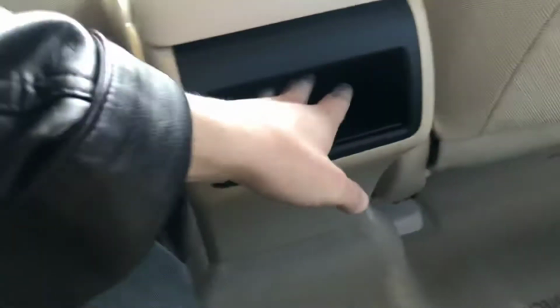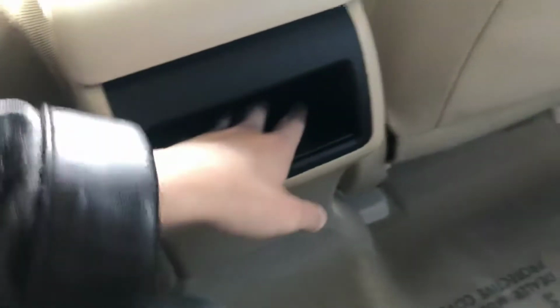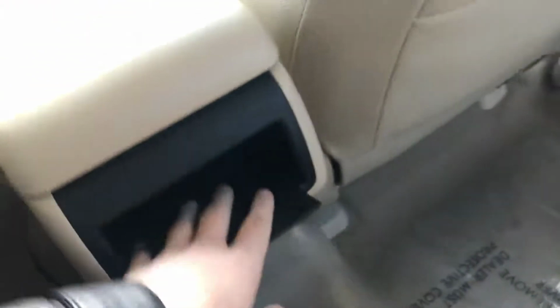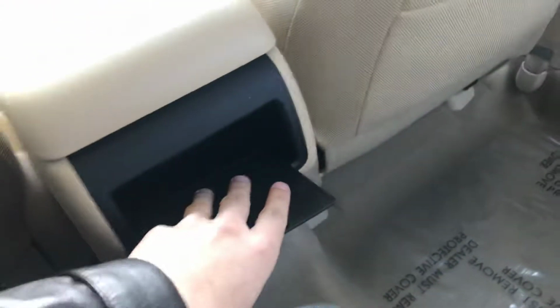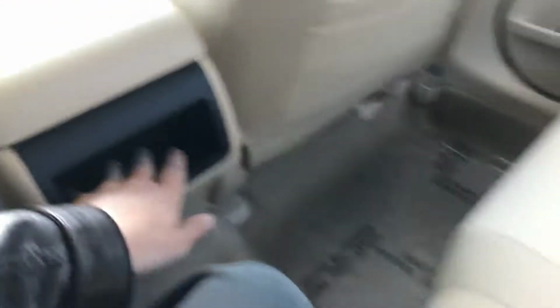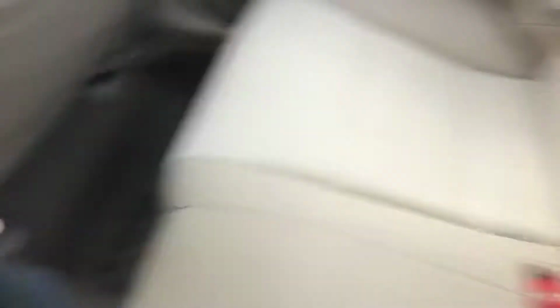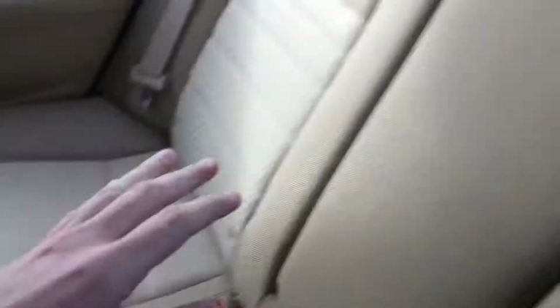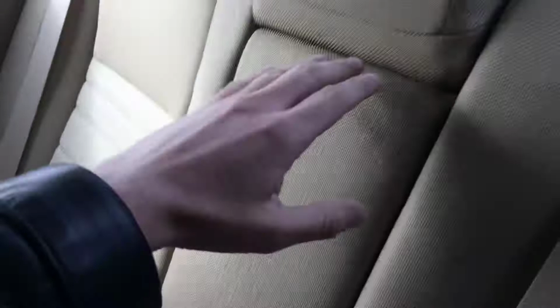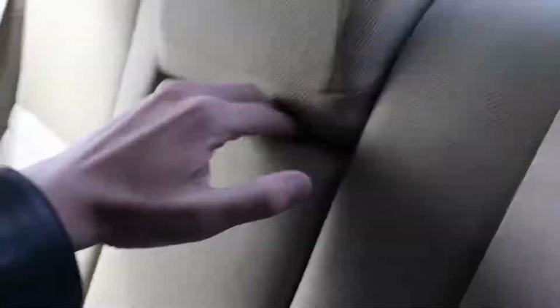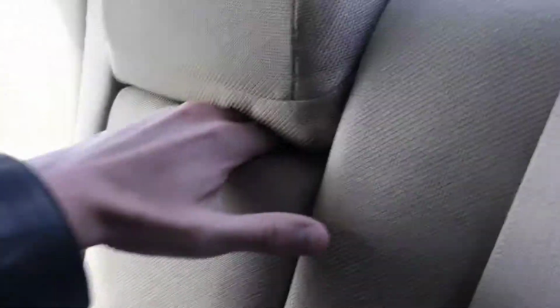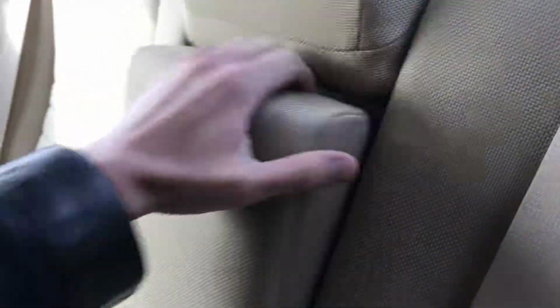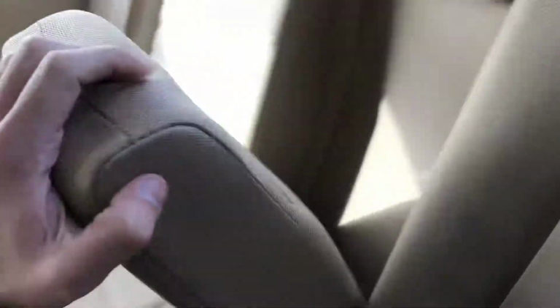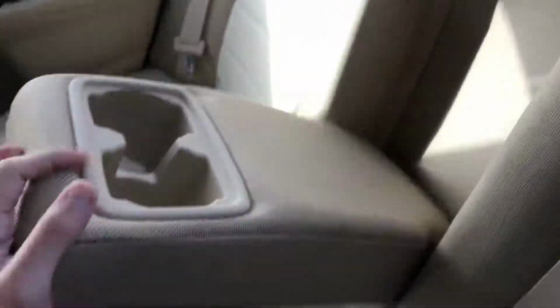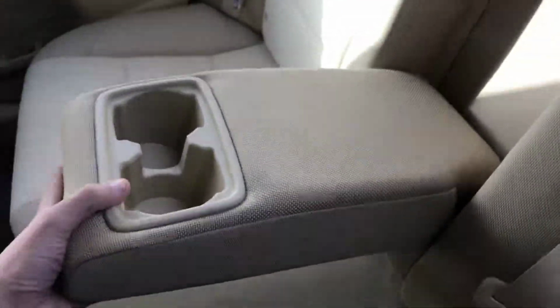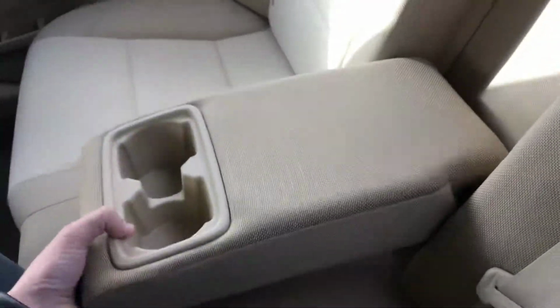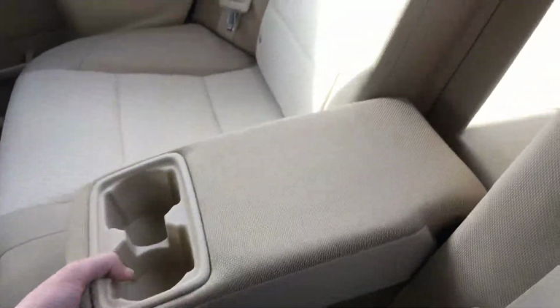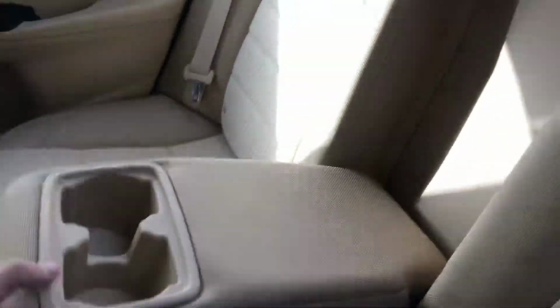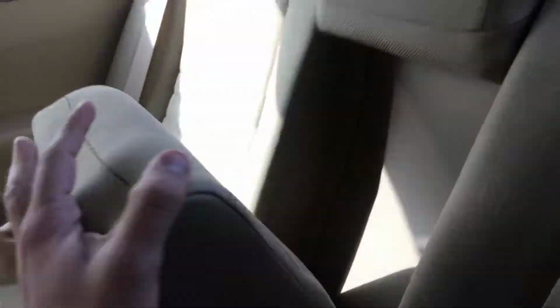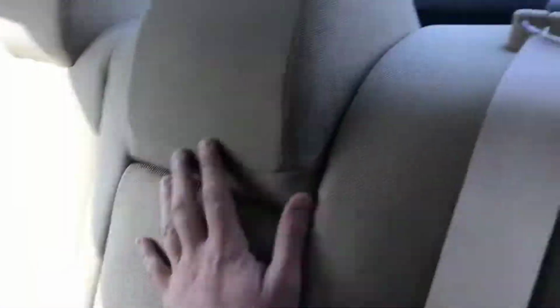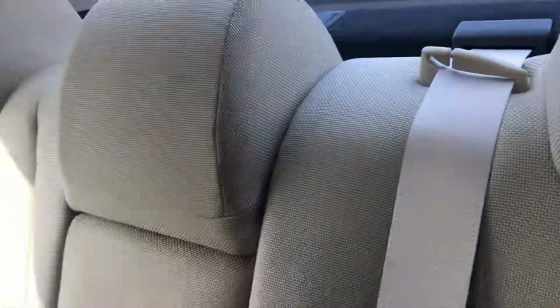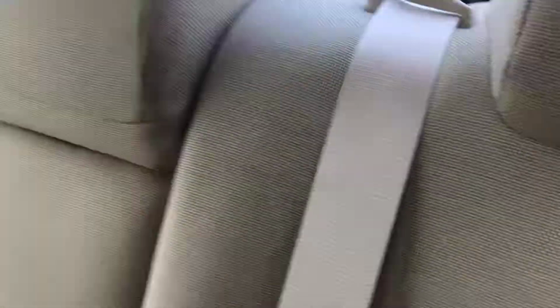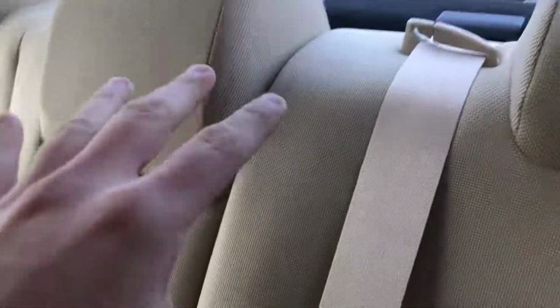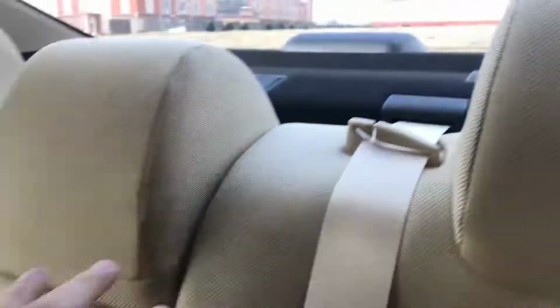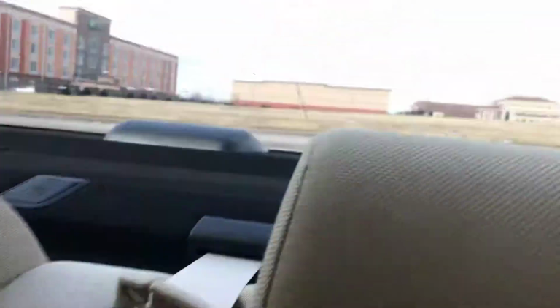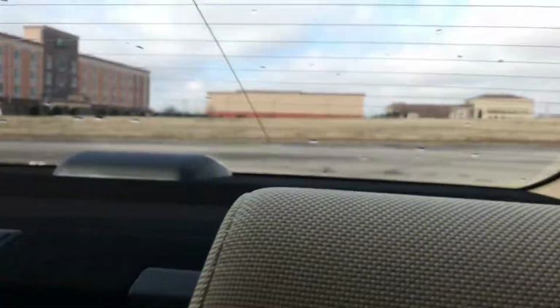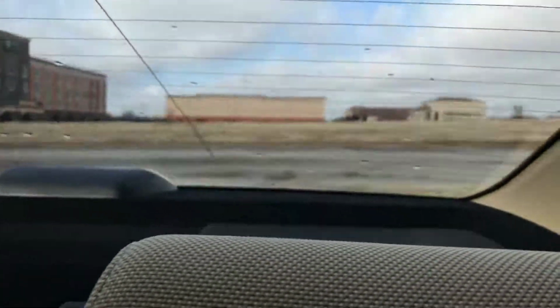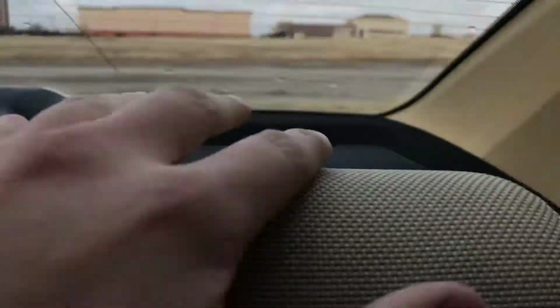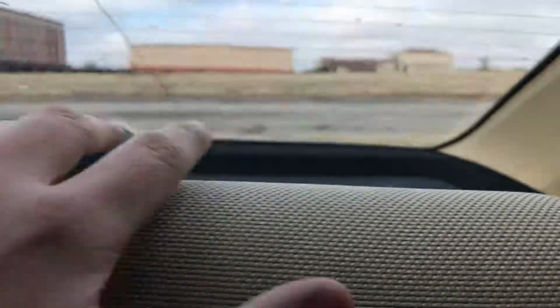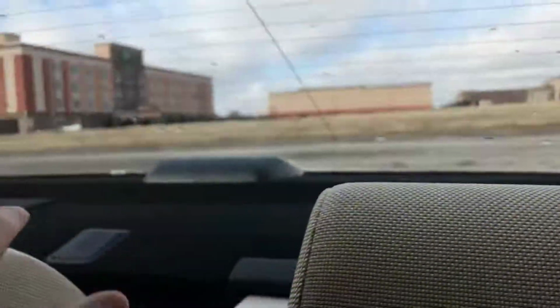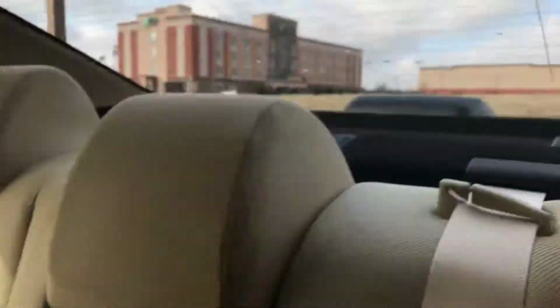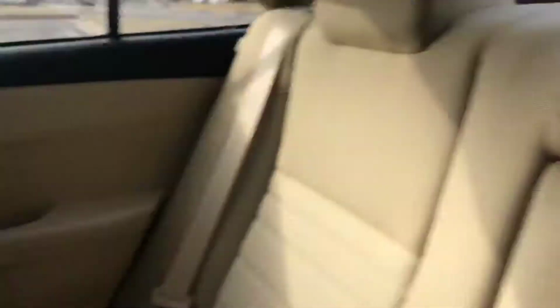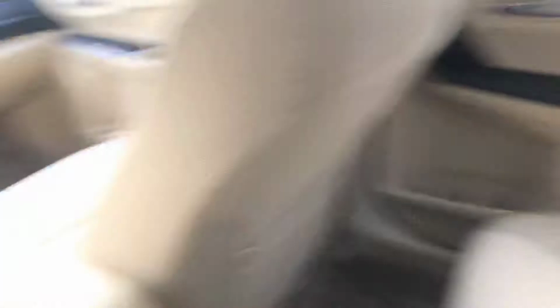There's extra cubby space and cup holders should you need them. These seats fold down and you can access the back like most cars. There are also rear speakers in the back.